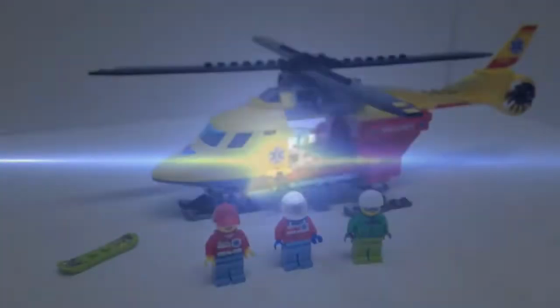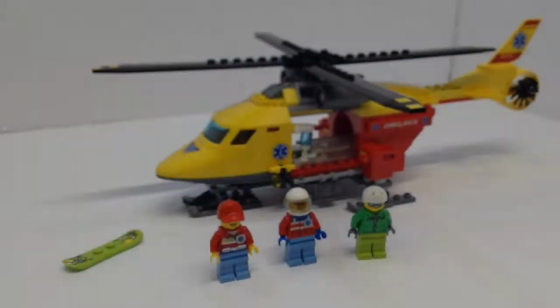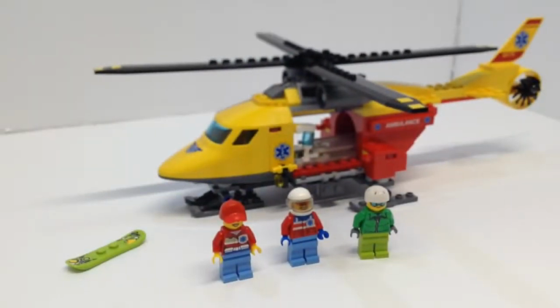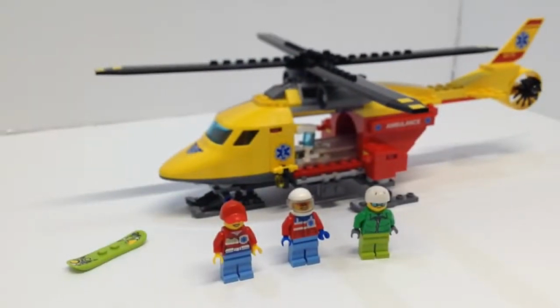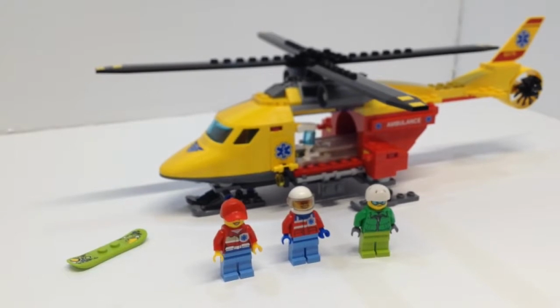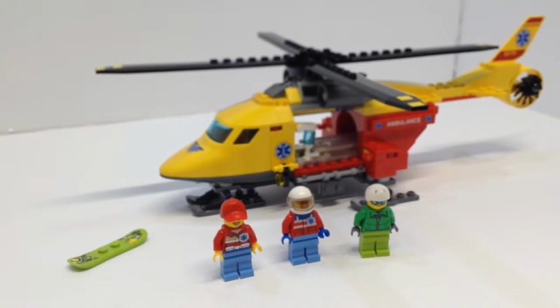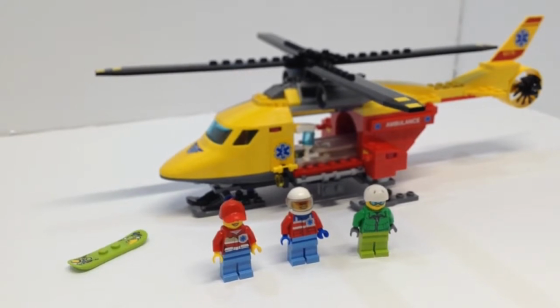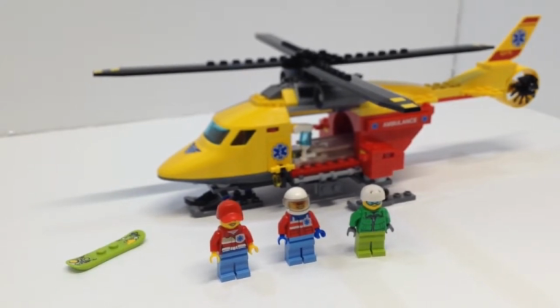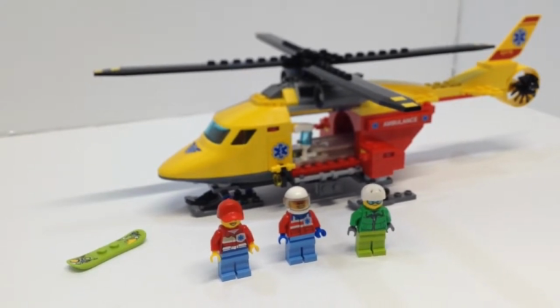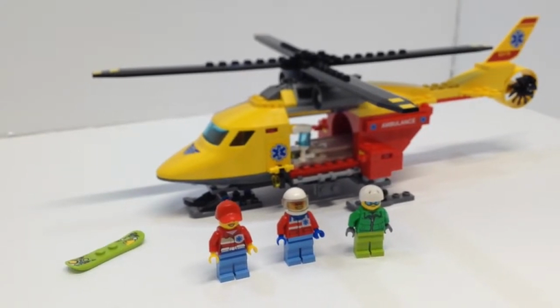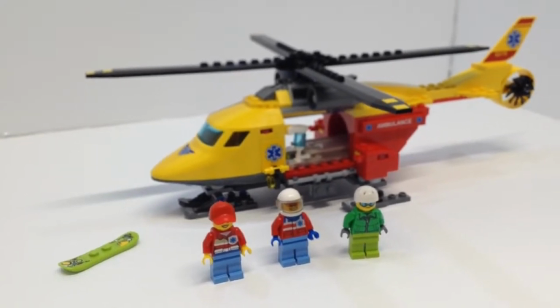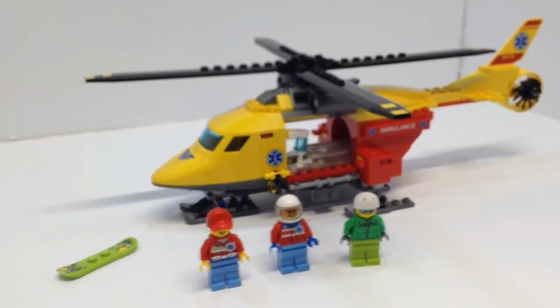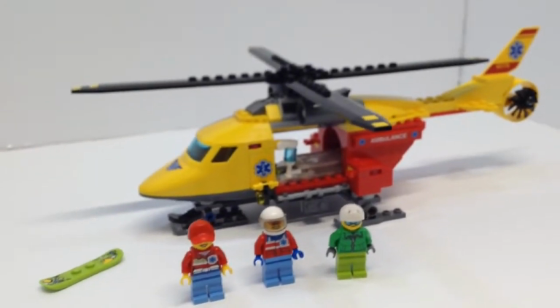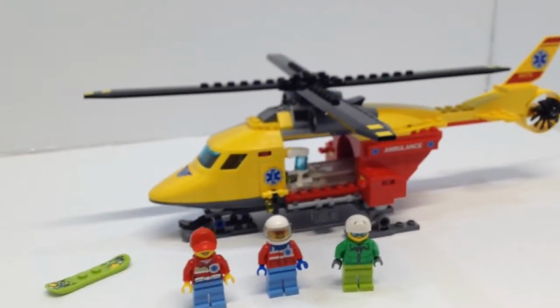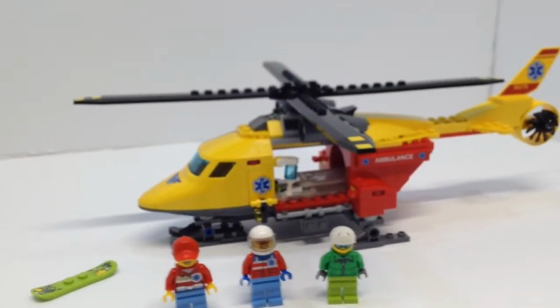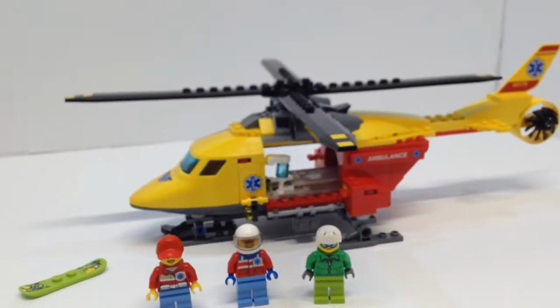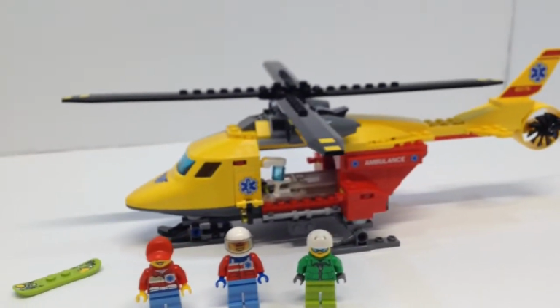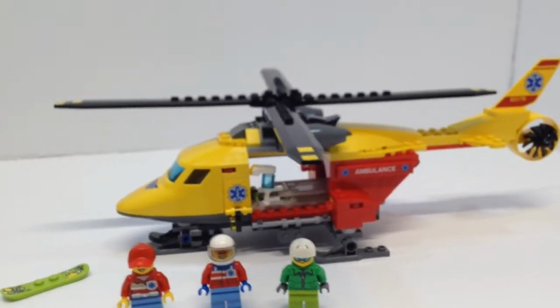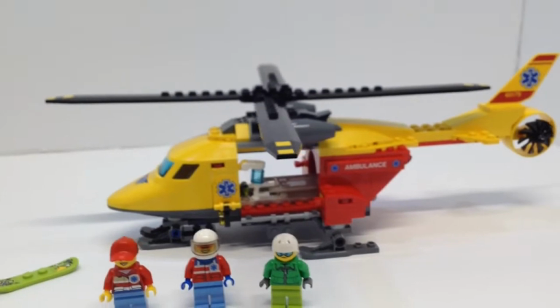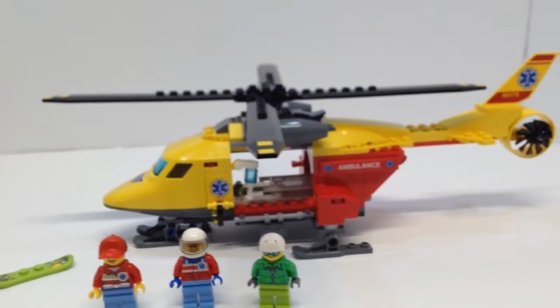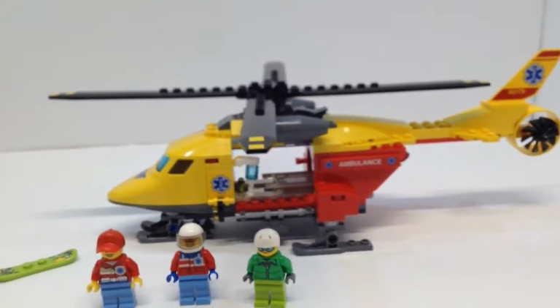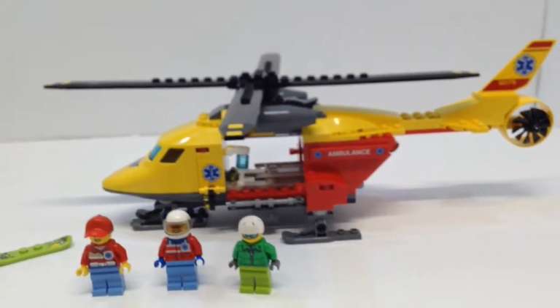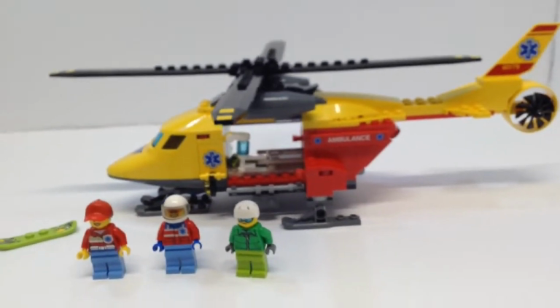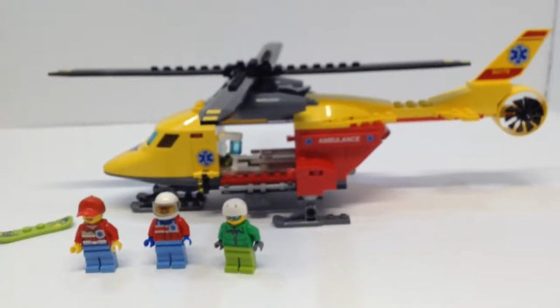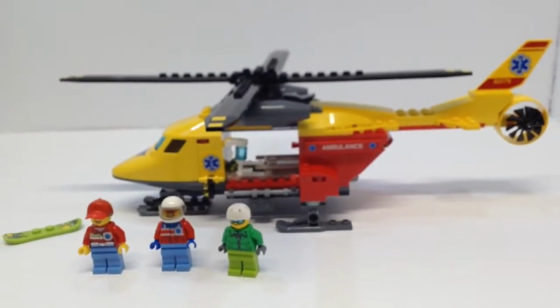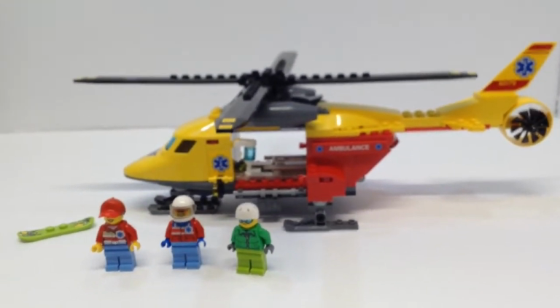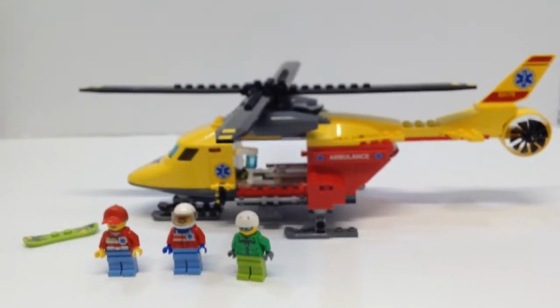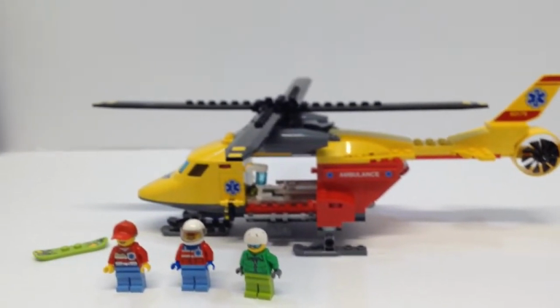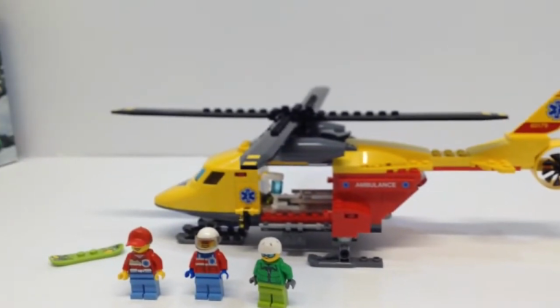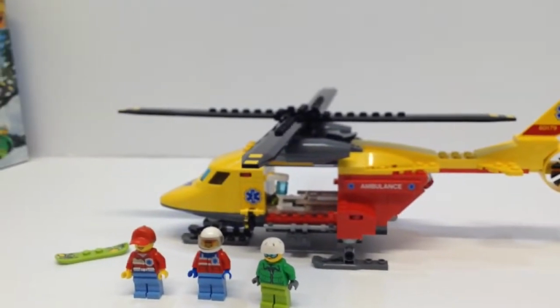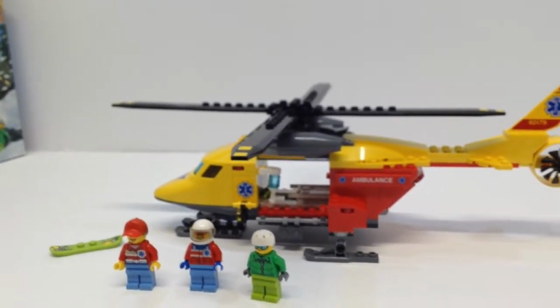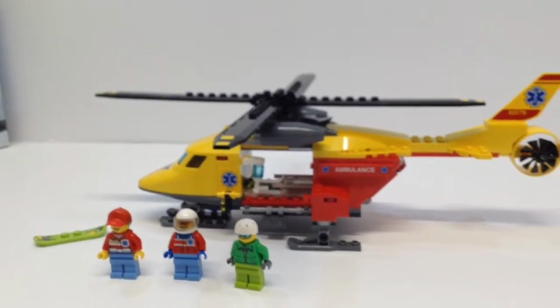This is Brickload Studios and we're going to be doing the Ambulance Helicopter set 60179, ages 5 to 12, with 190 pieces.